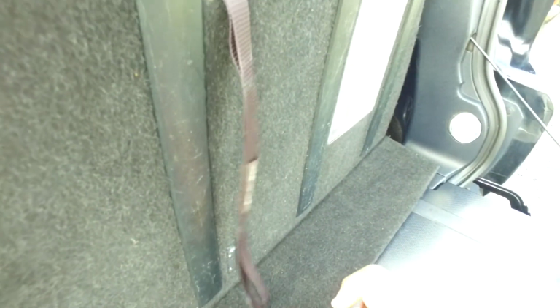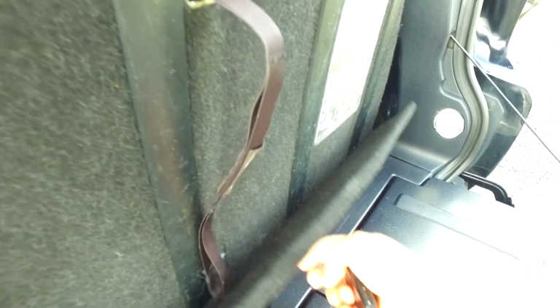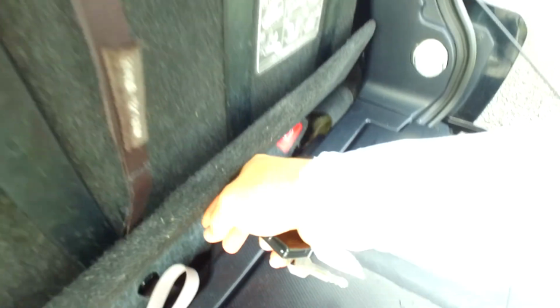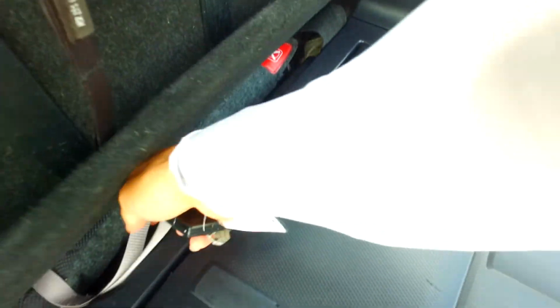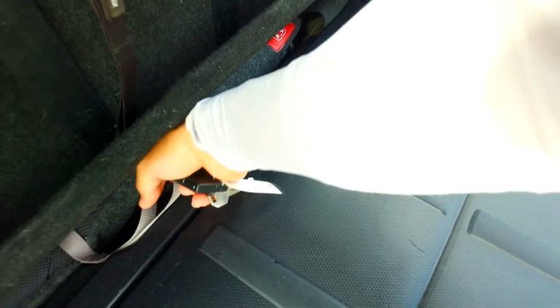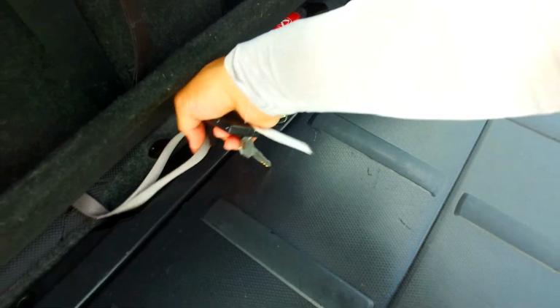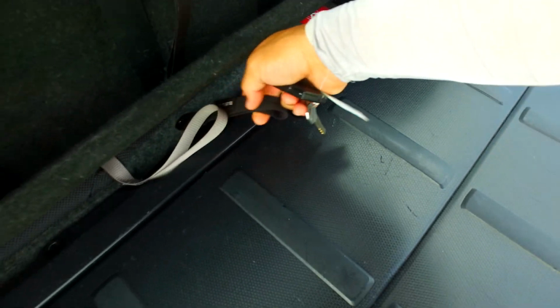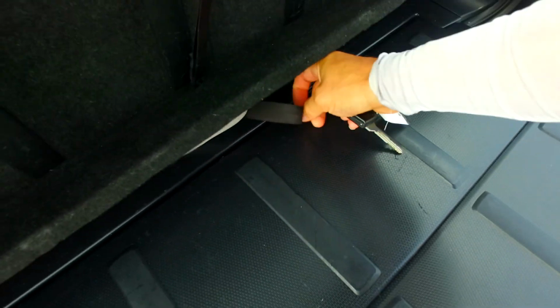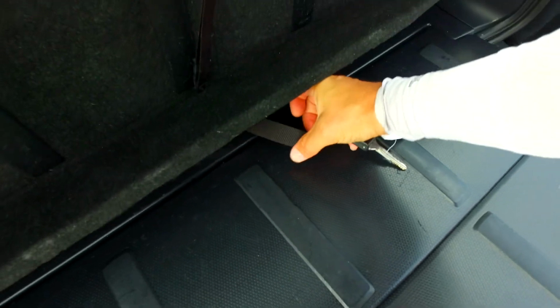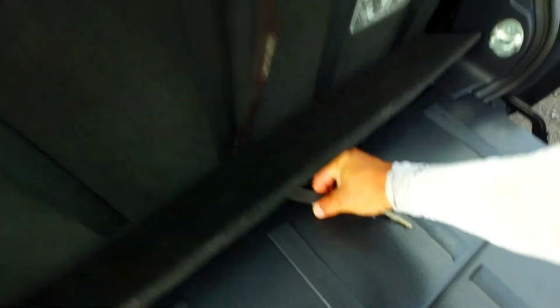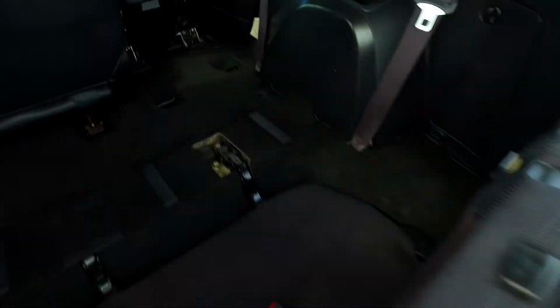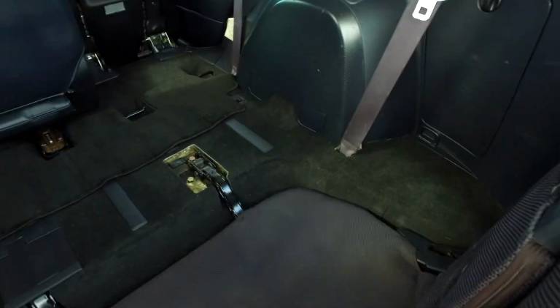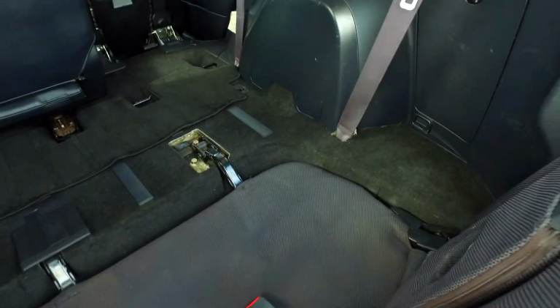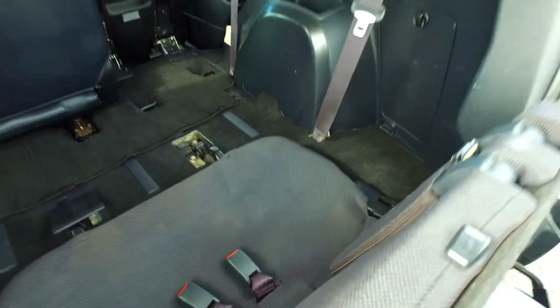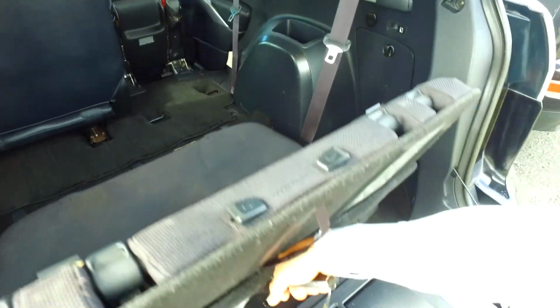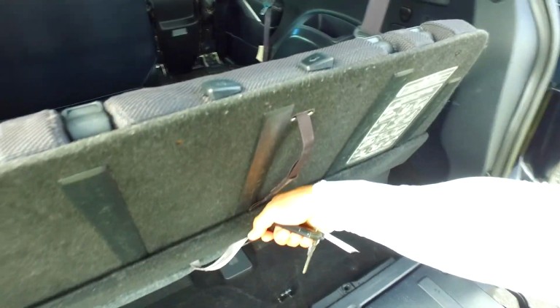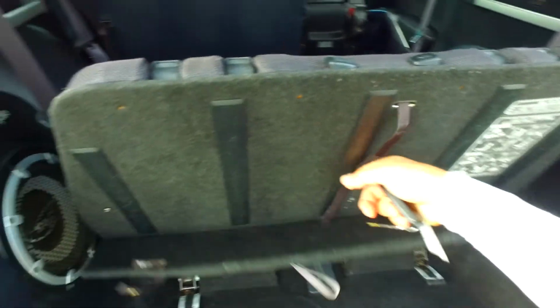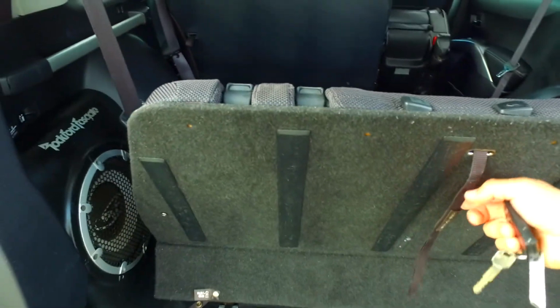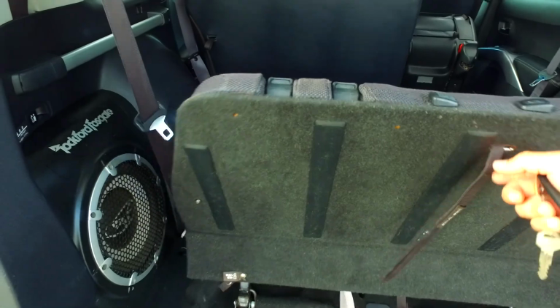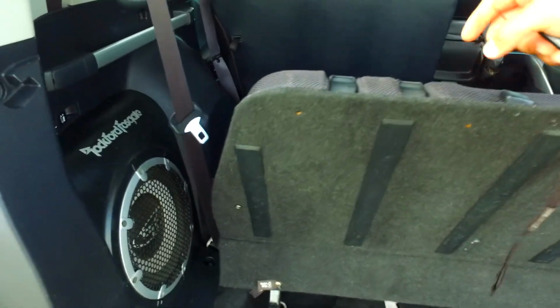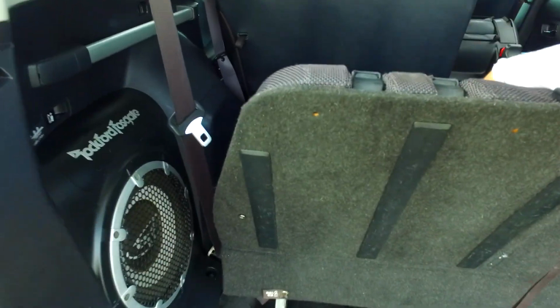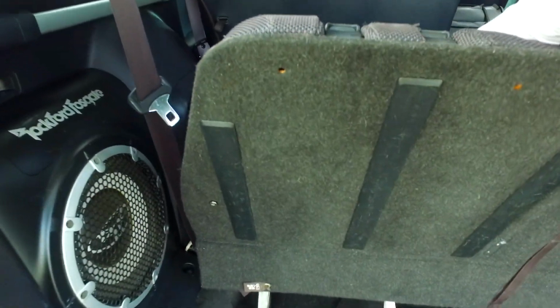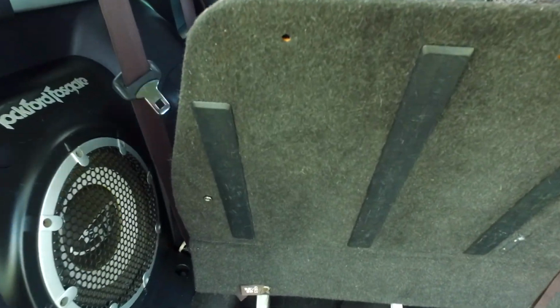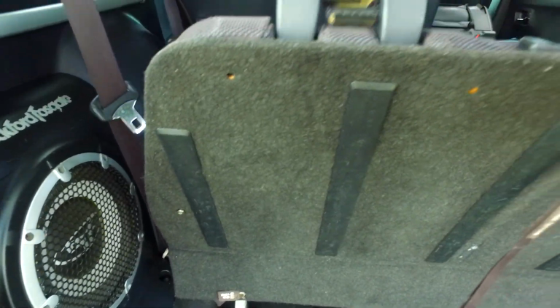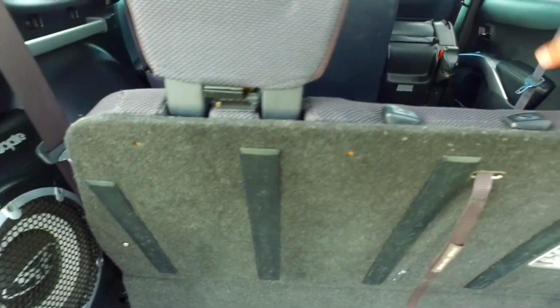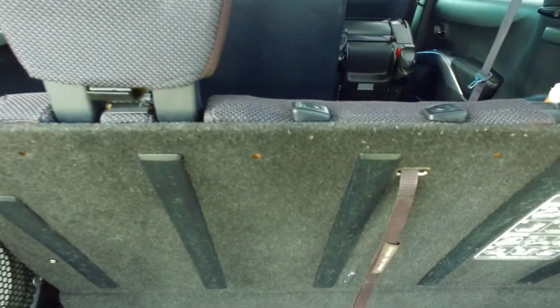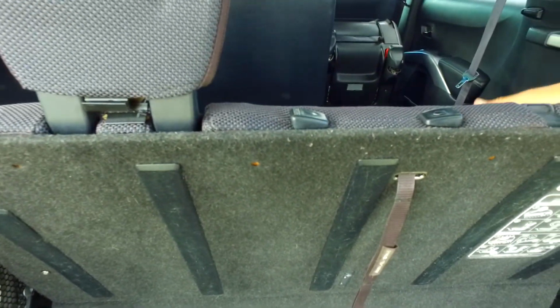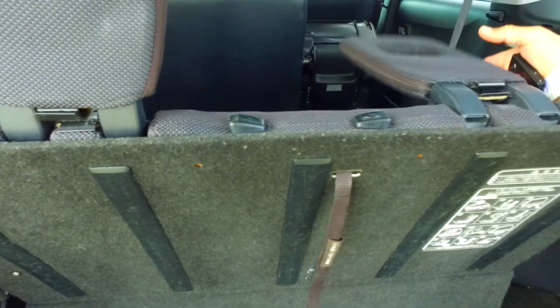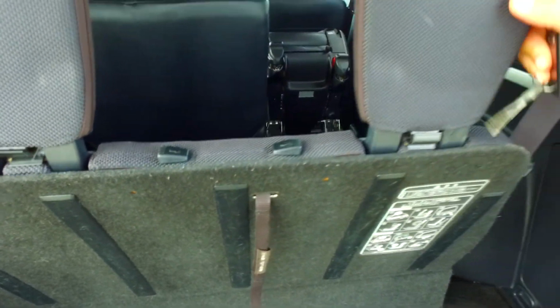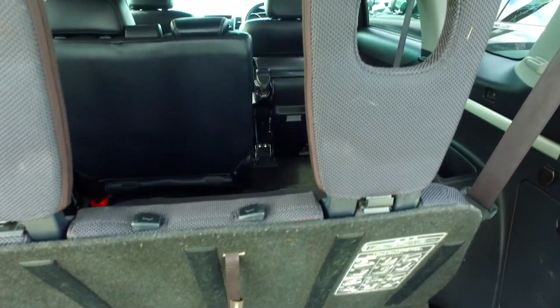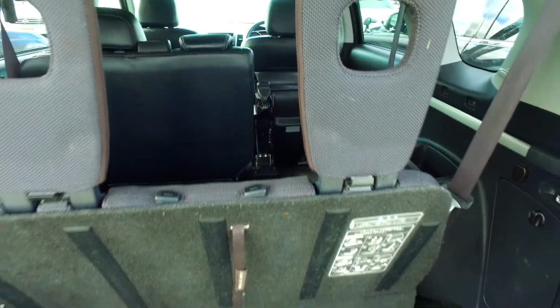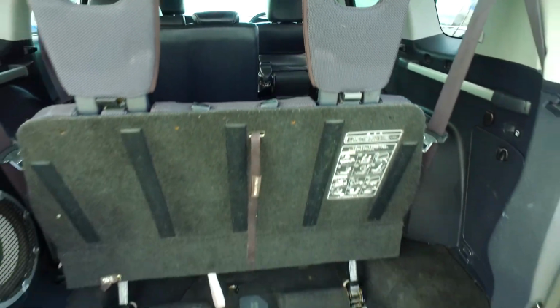And then I'll pull on this other black lever here. There you go — with the two extra seats in the back.